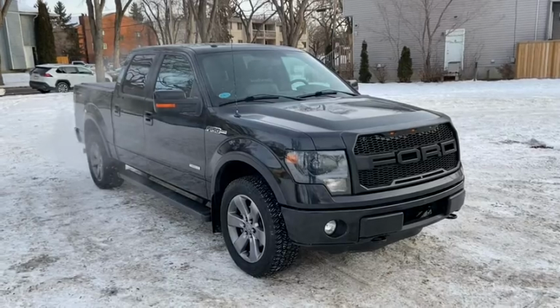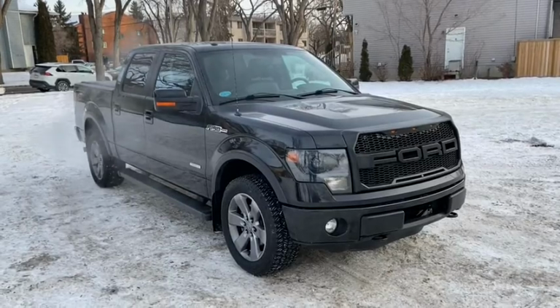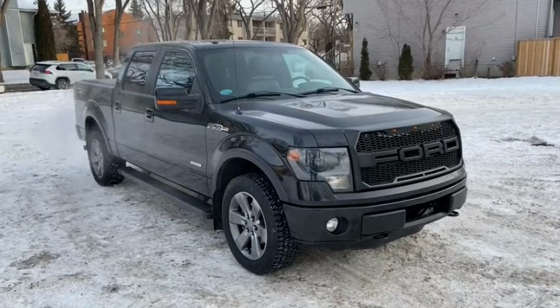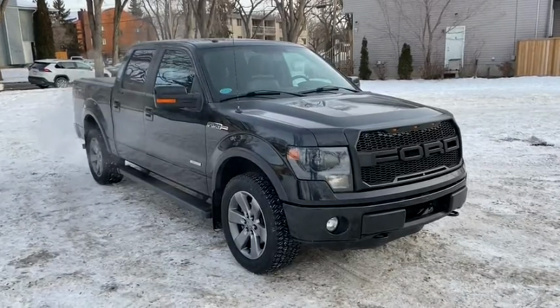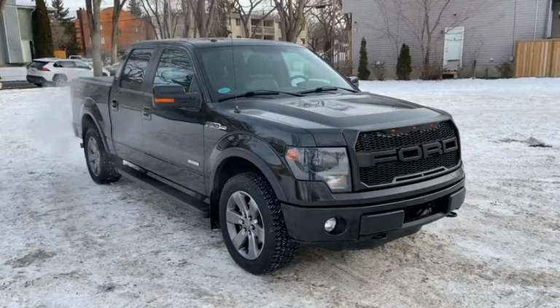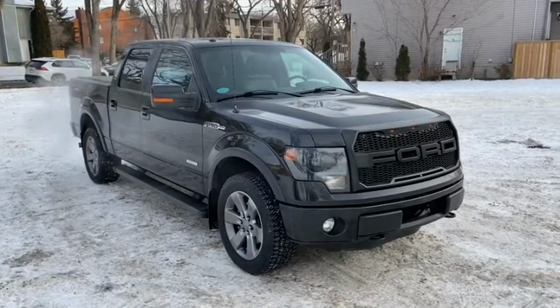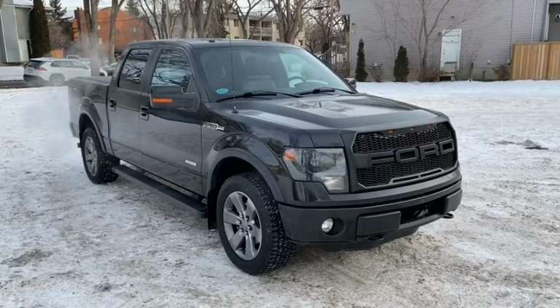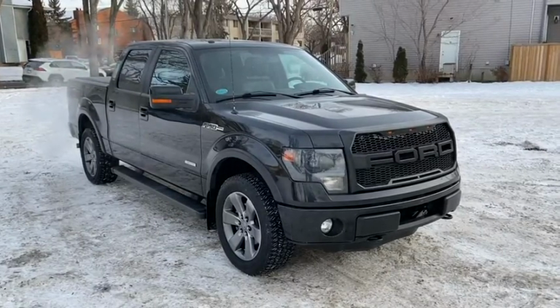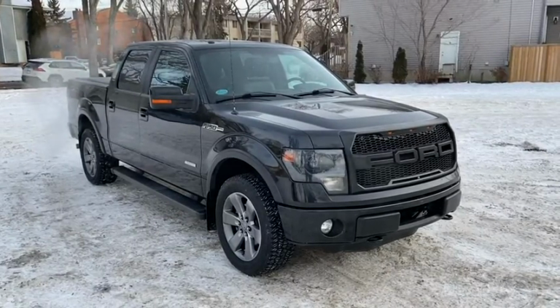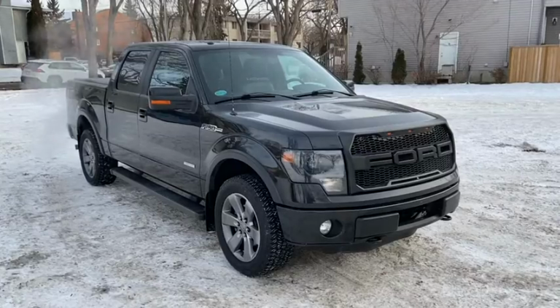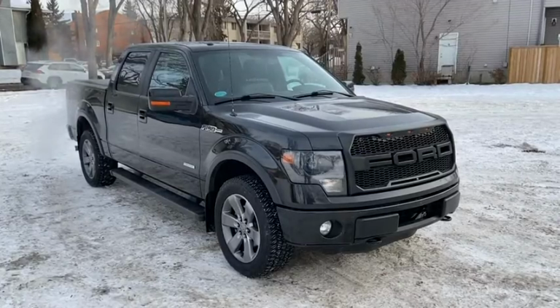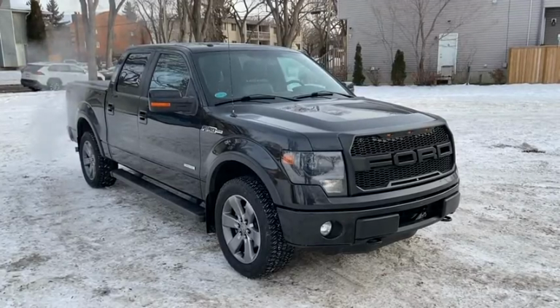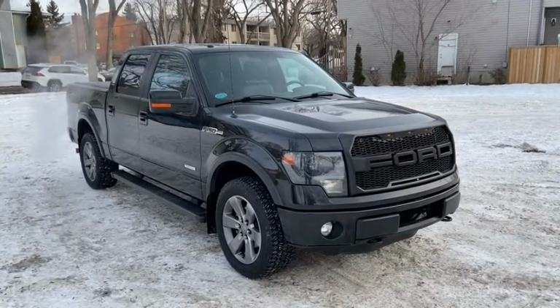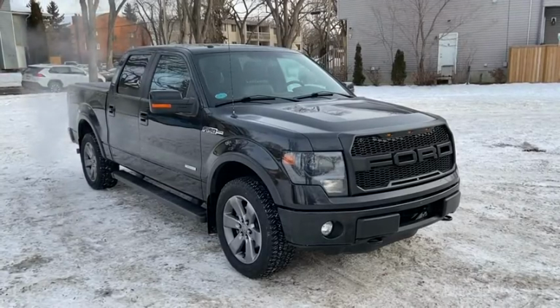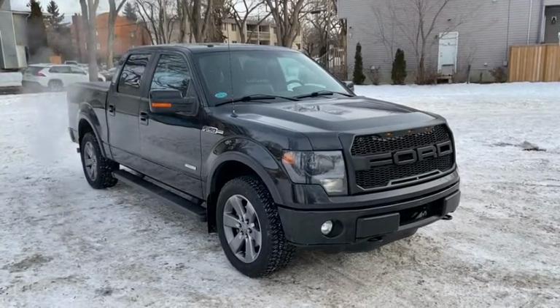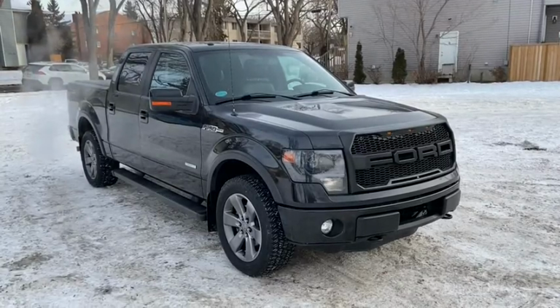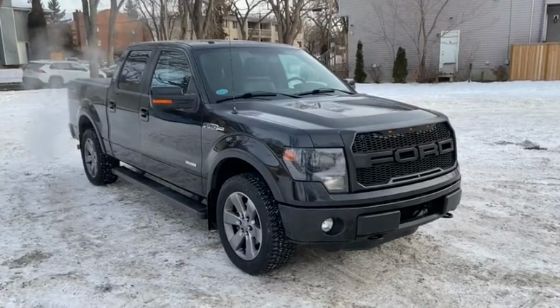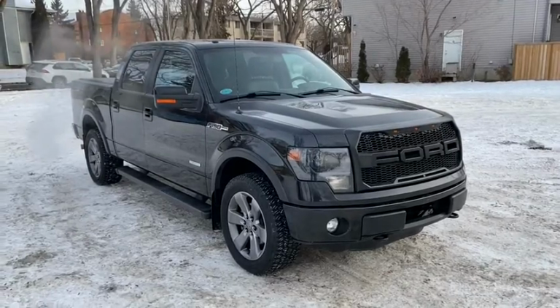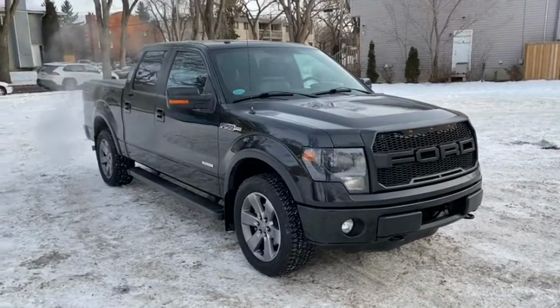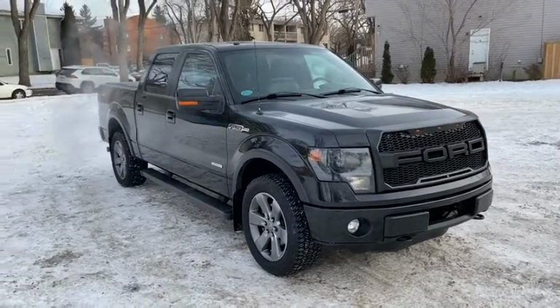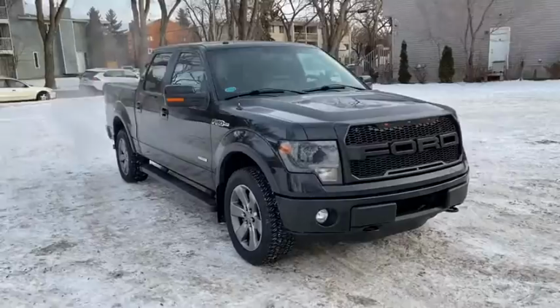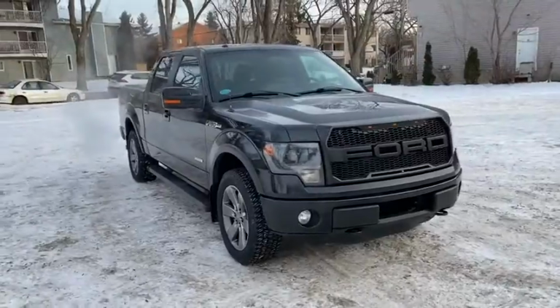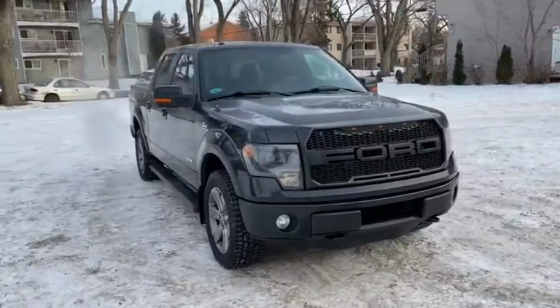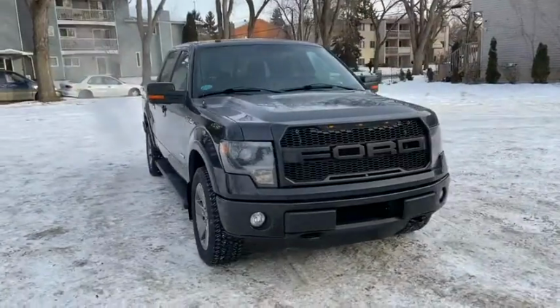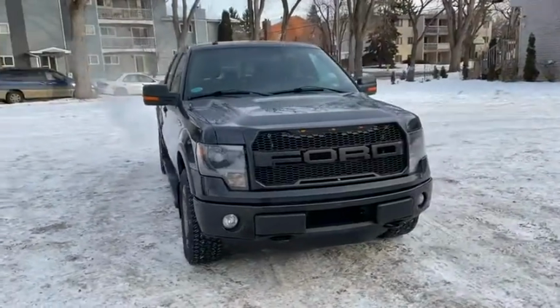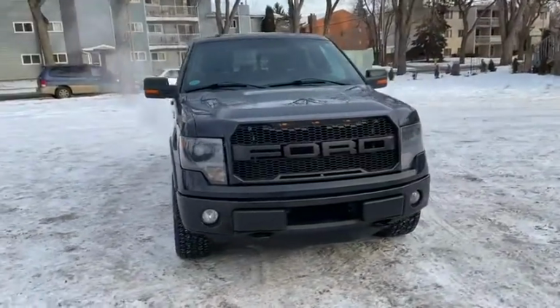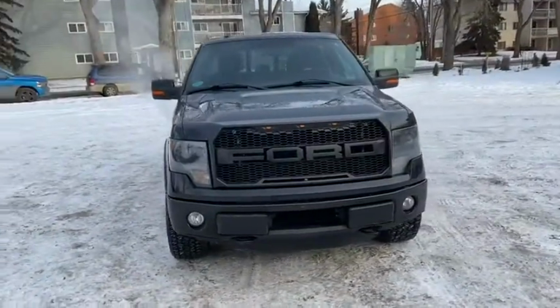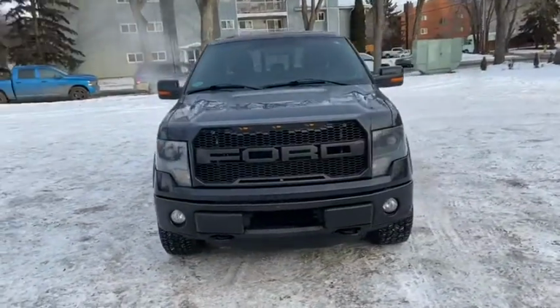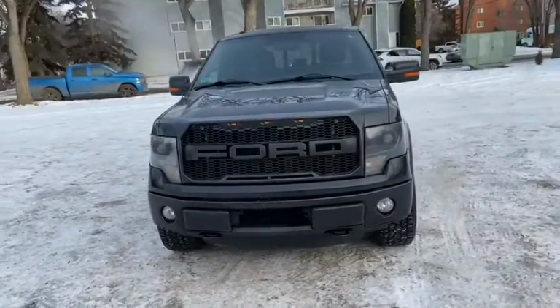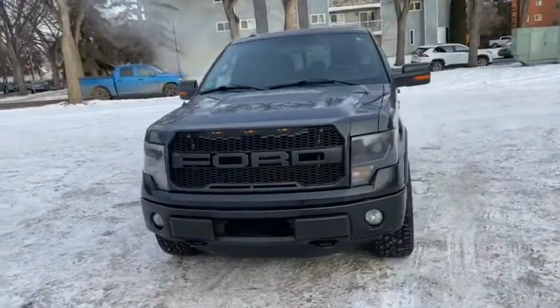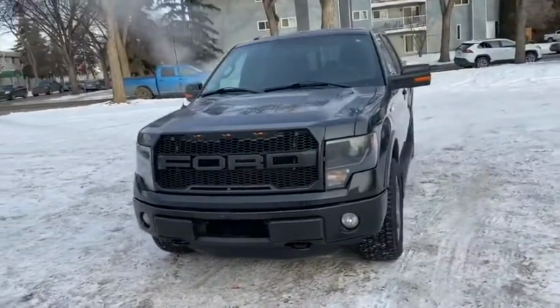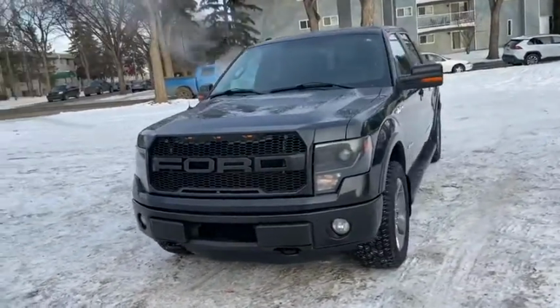Hey, it's Lindsay again at Waterloo Ford Lincoln. Today I'm showing you this 2013 Ford F-150 FX4 in black. This F-150 has the 3.5 litre V6 EcoBoost engine with automatic transmission and four-wheel drive.